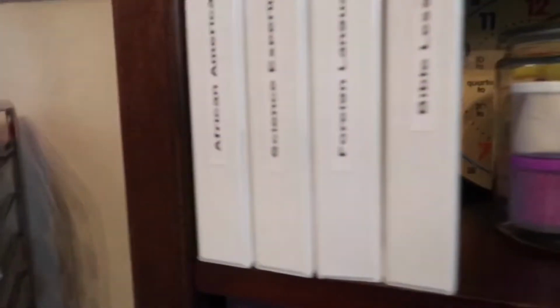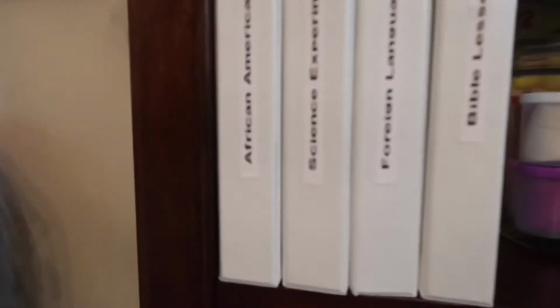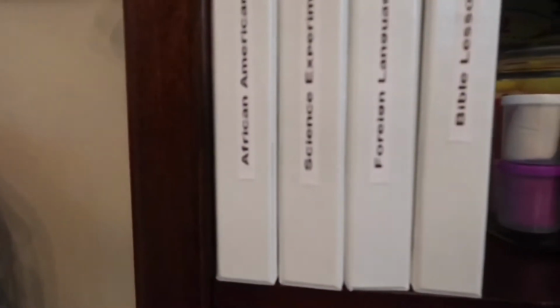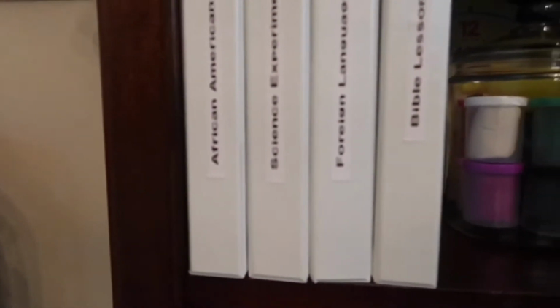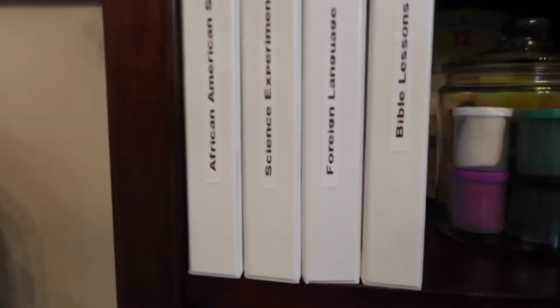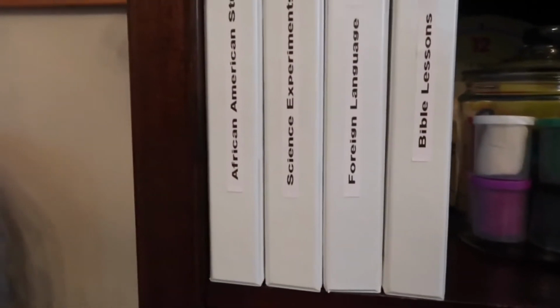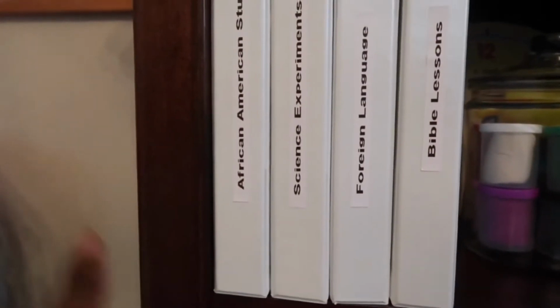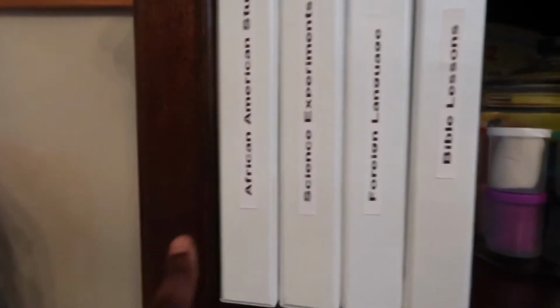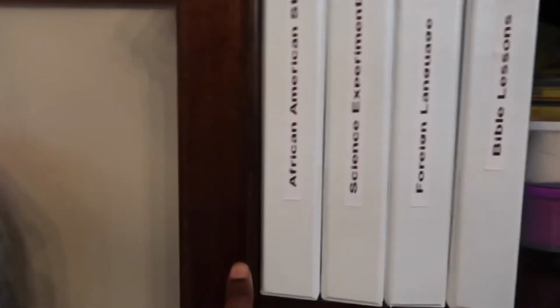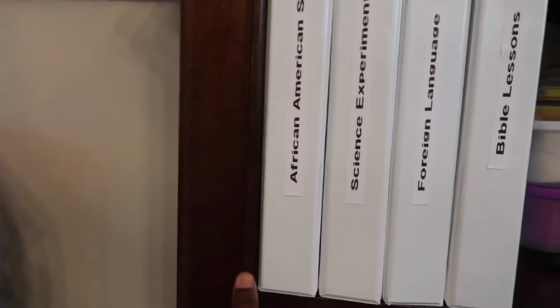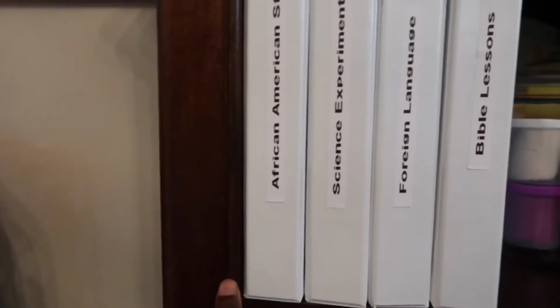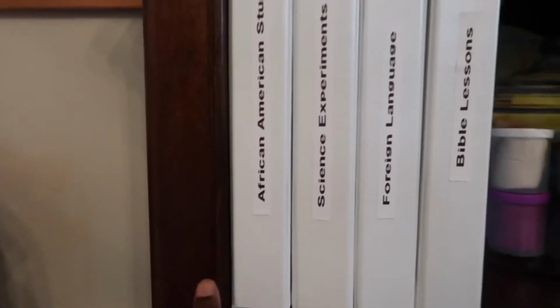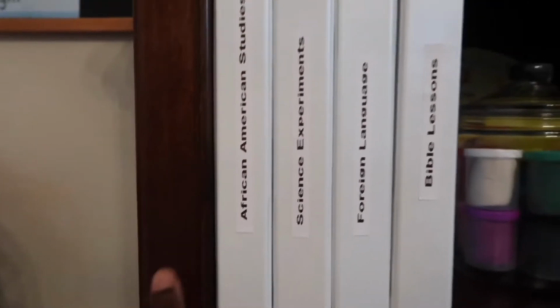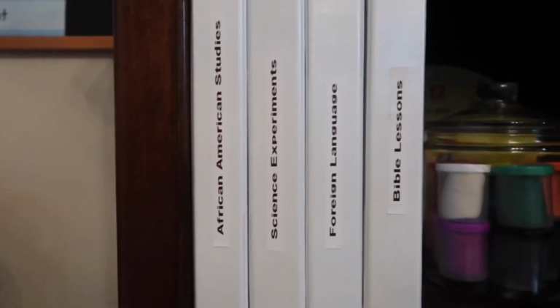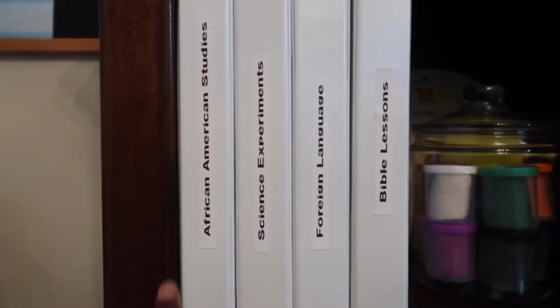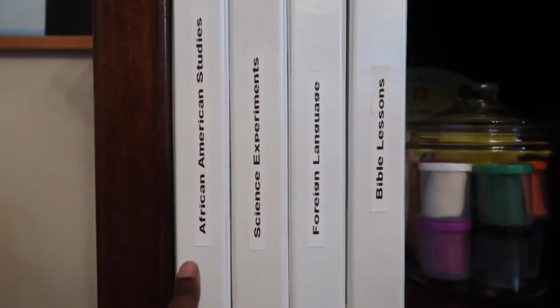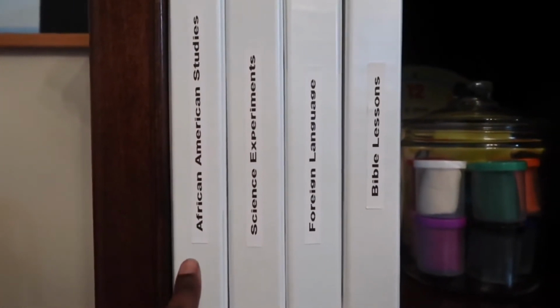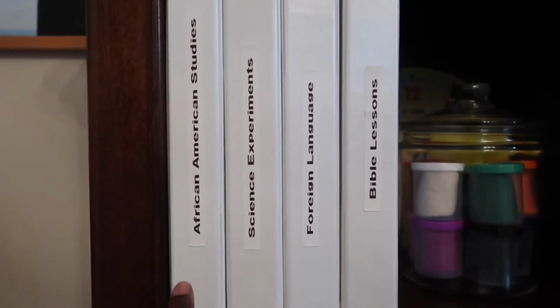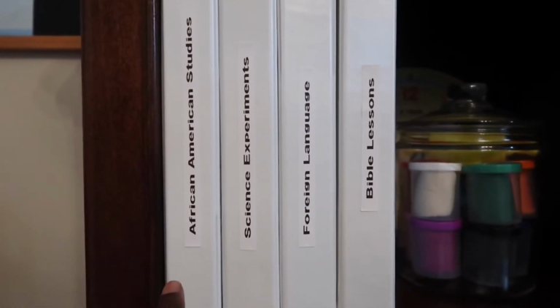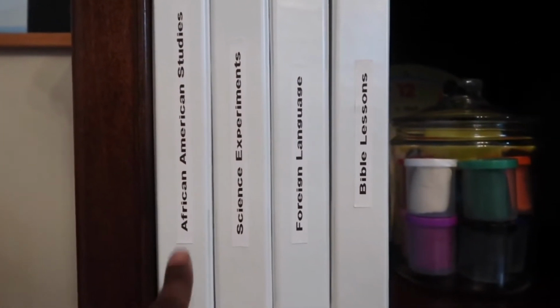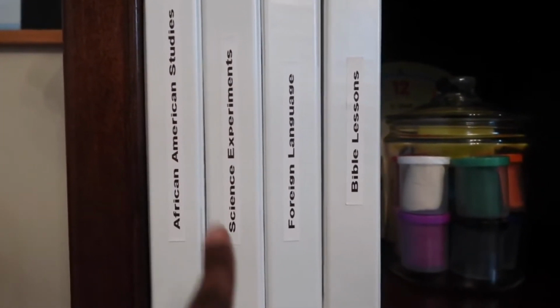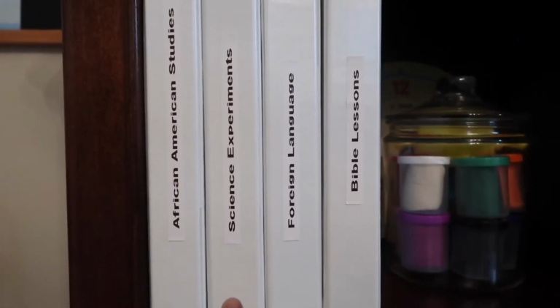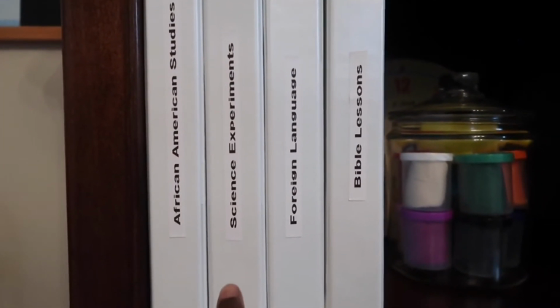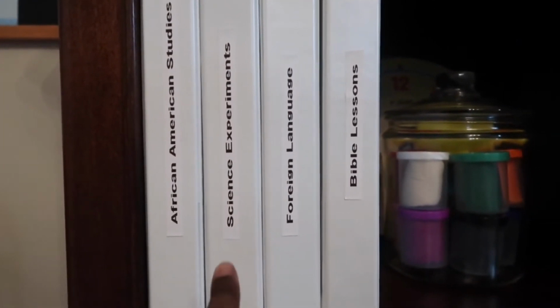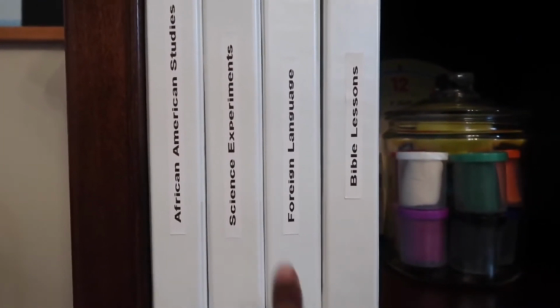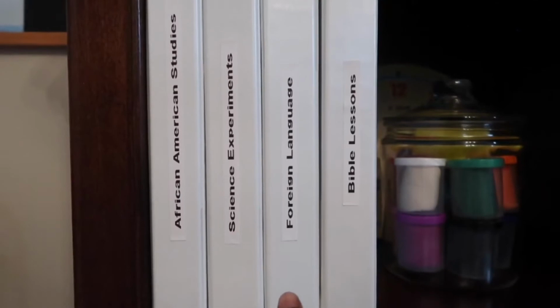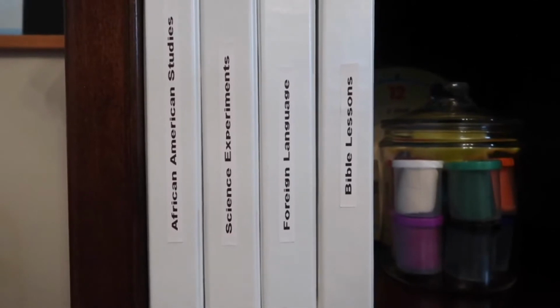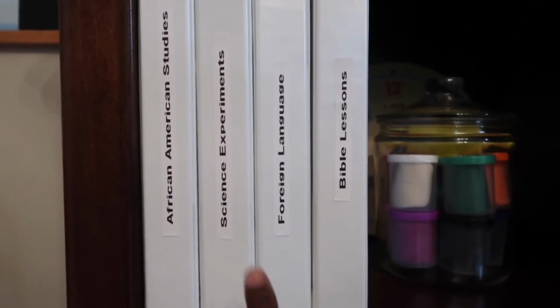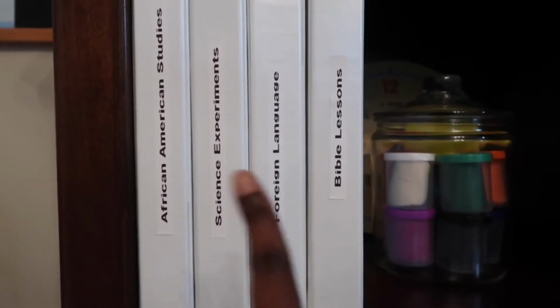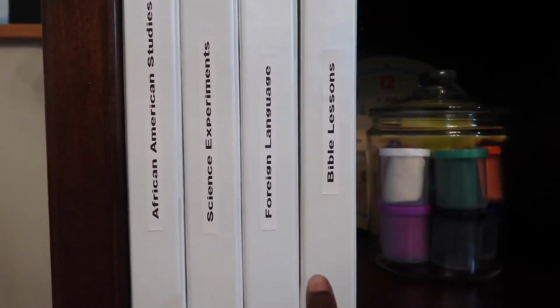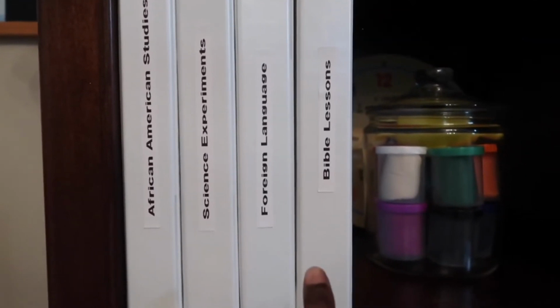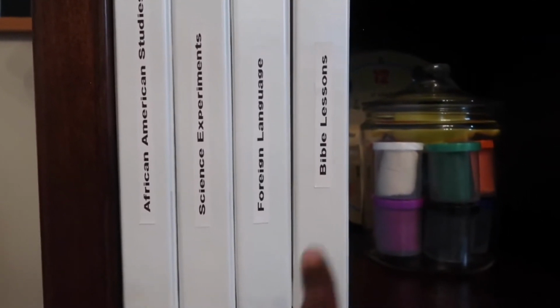Right here we have a few binders. We have African-American studies, science experiments, foreign language, and Bible lessons.